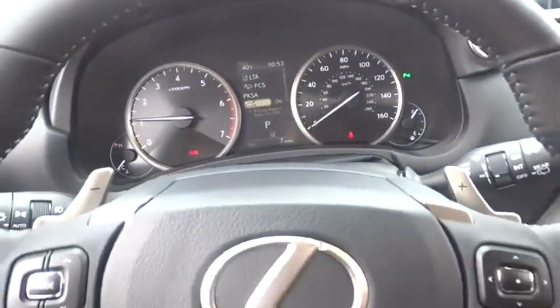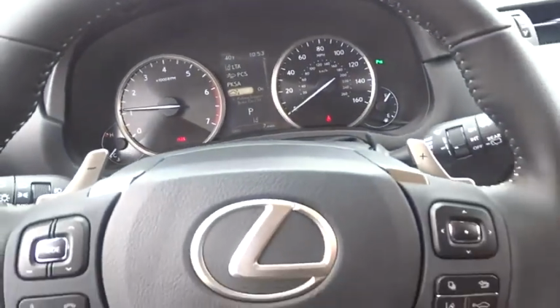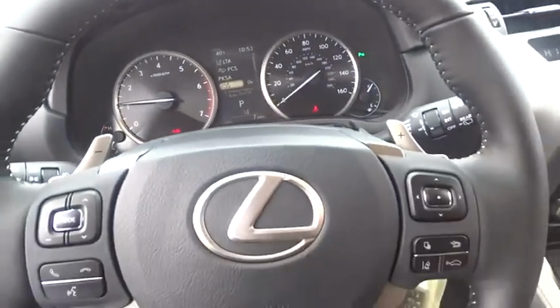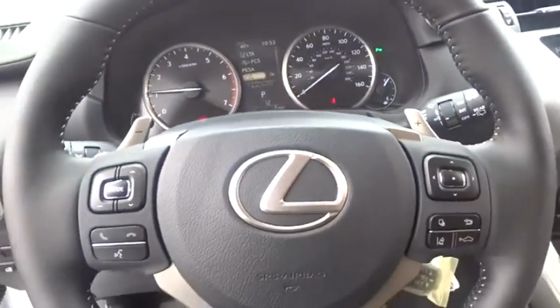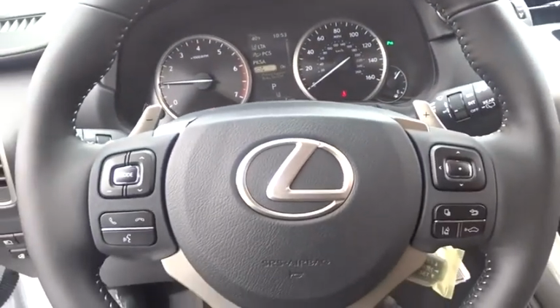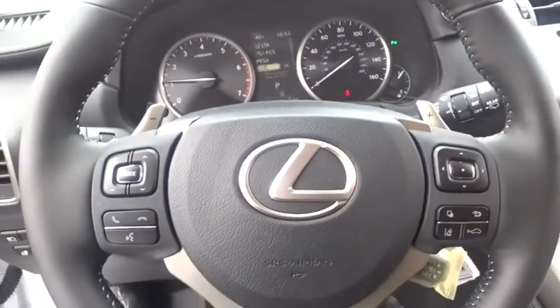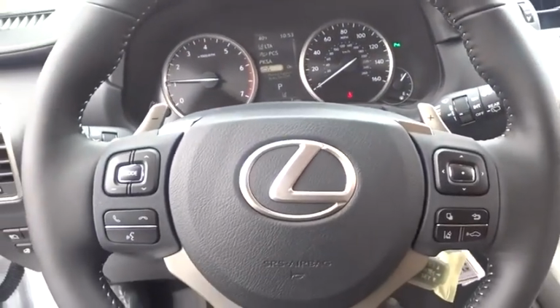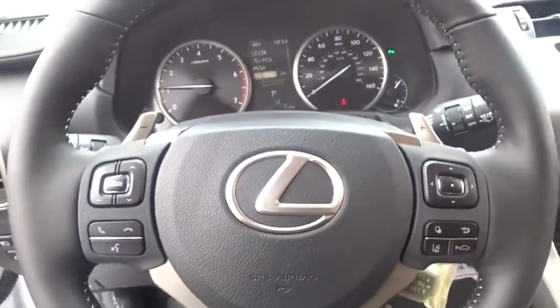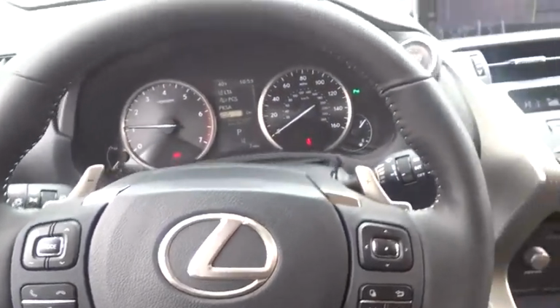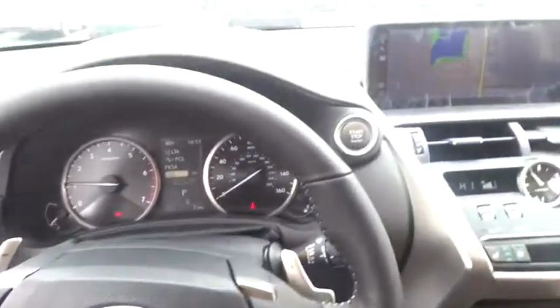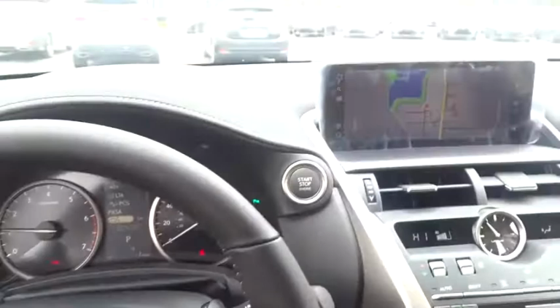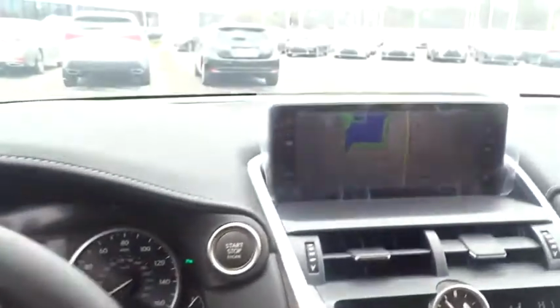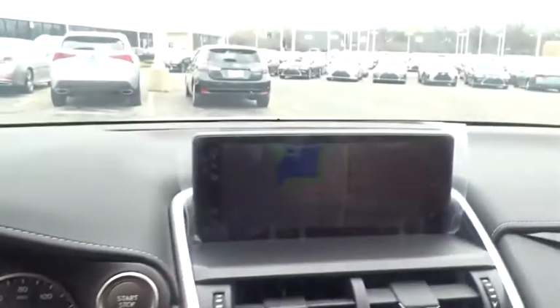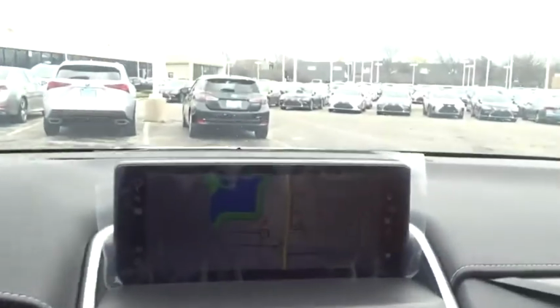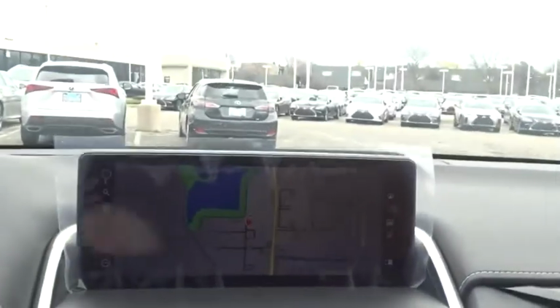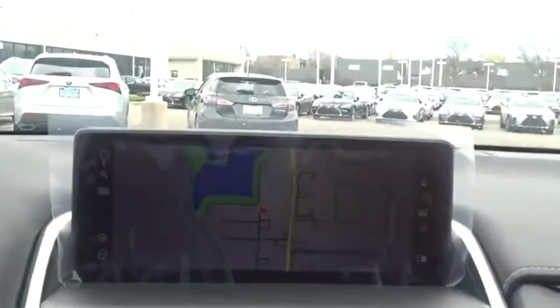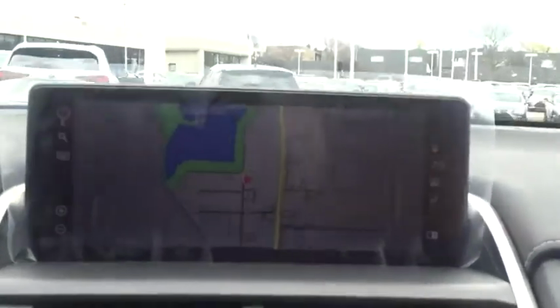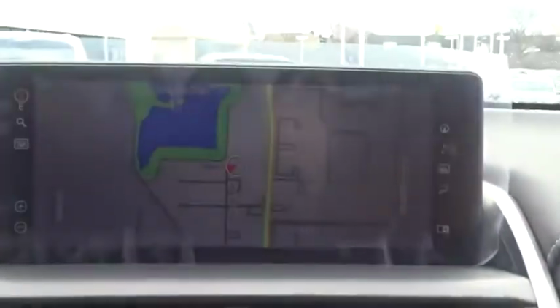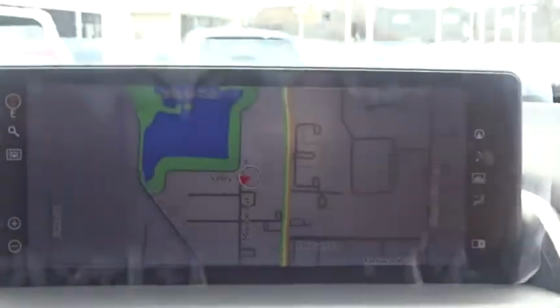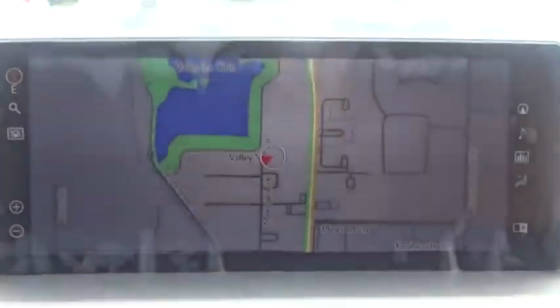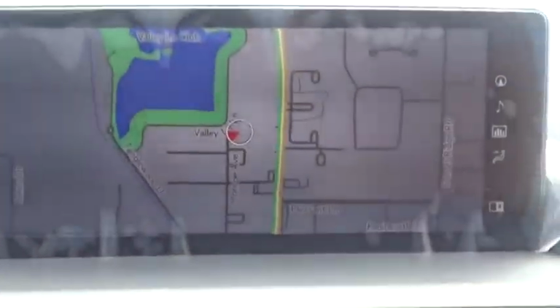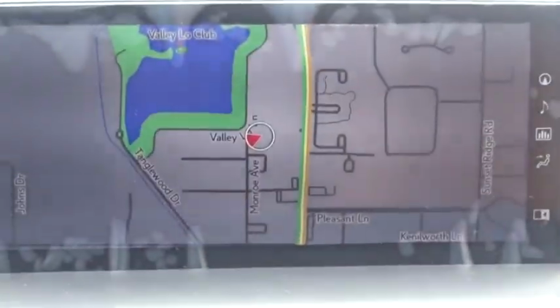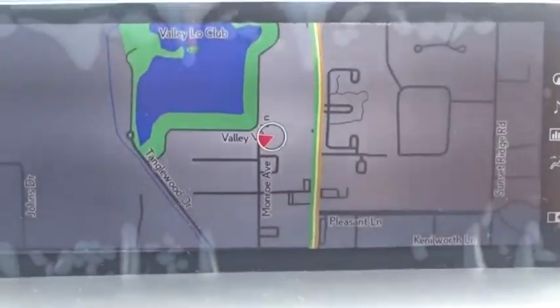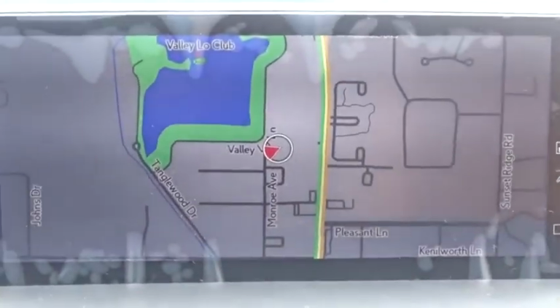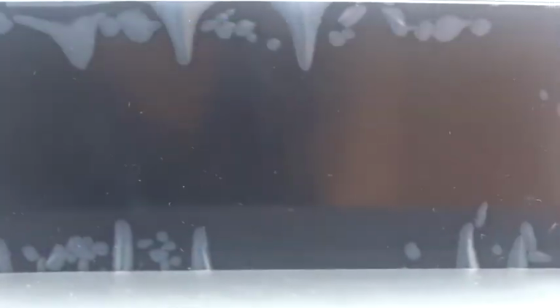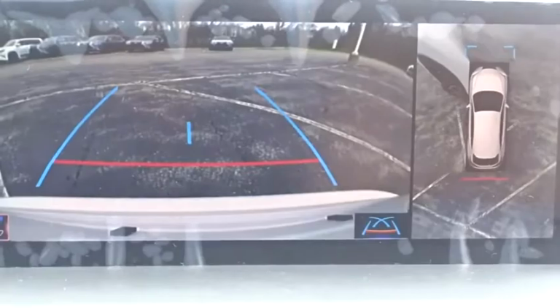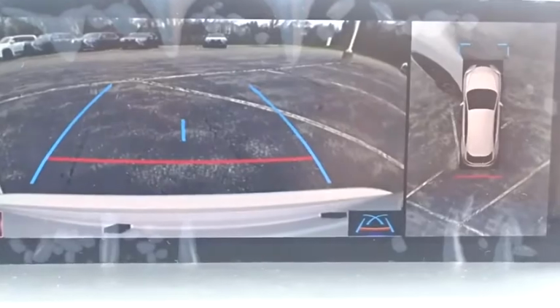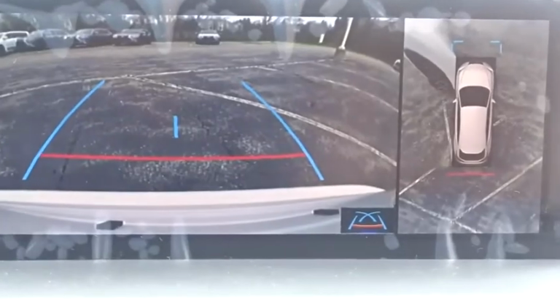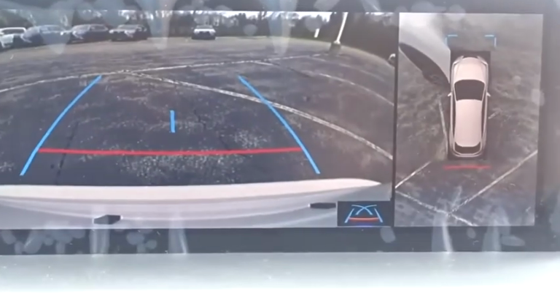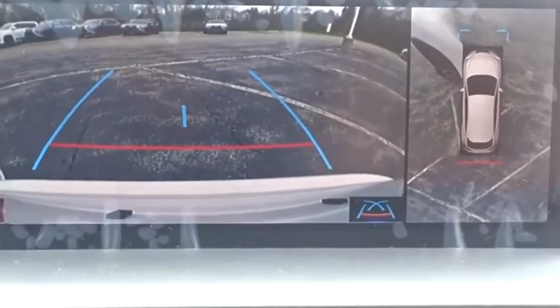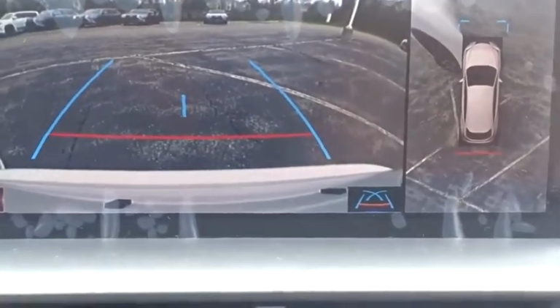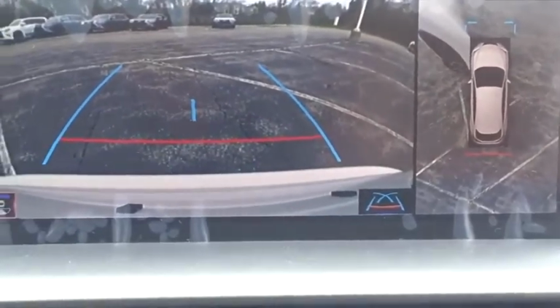Electronic stability control, CD player, fog lights, compass, trip computer, power windows, security system, rear window defroster, brake assist, panic alarm, overhead console.